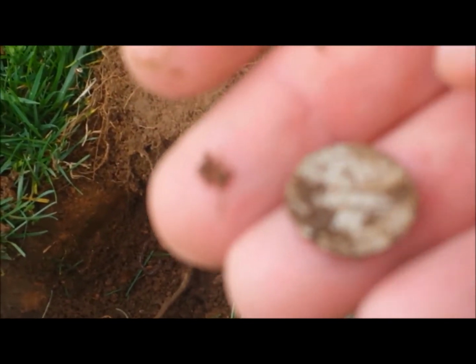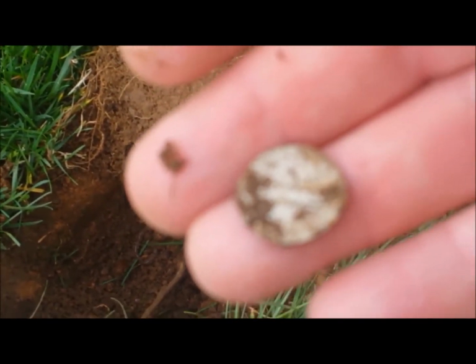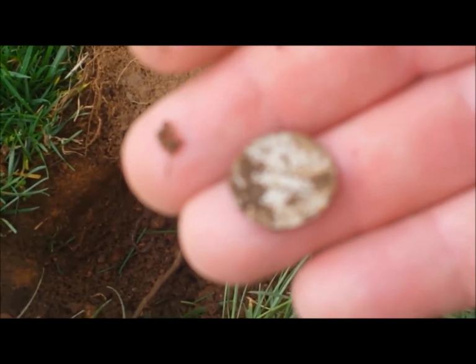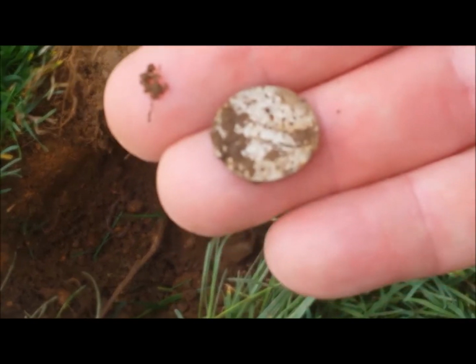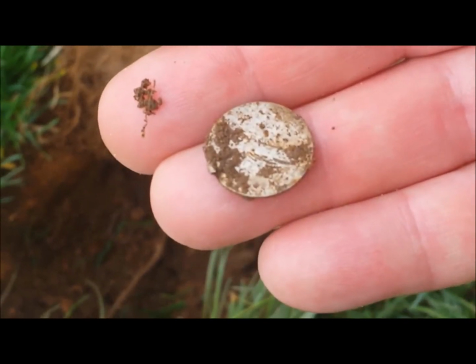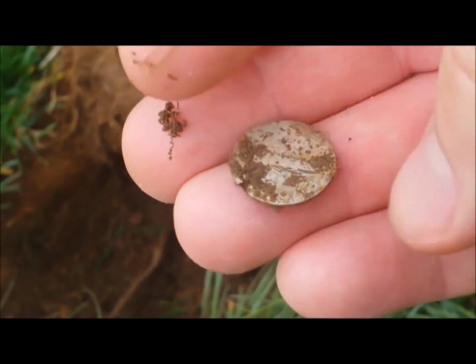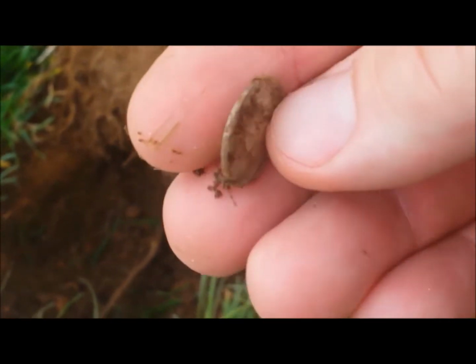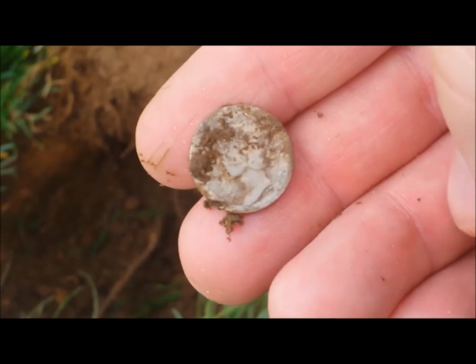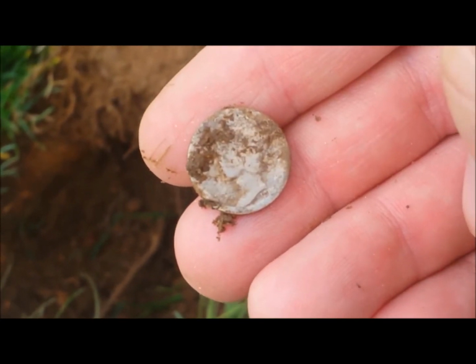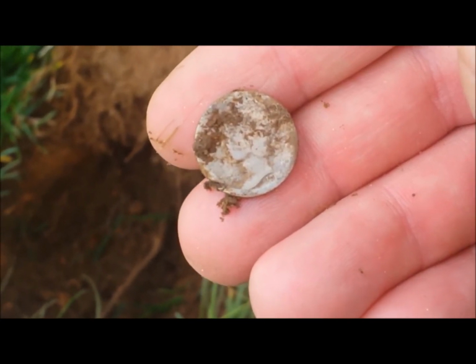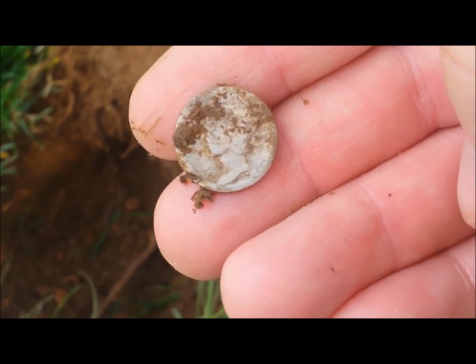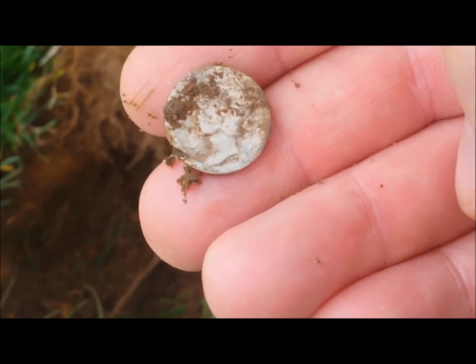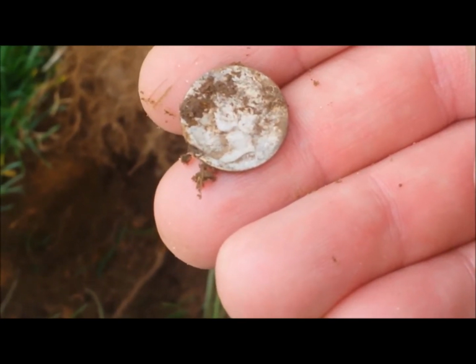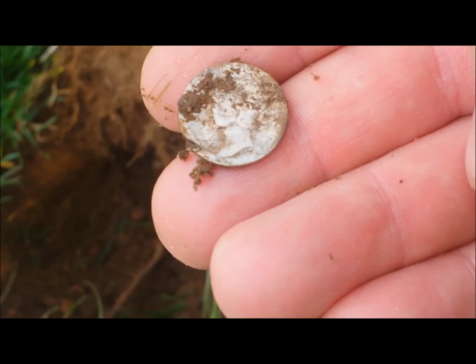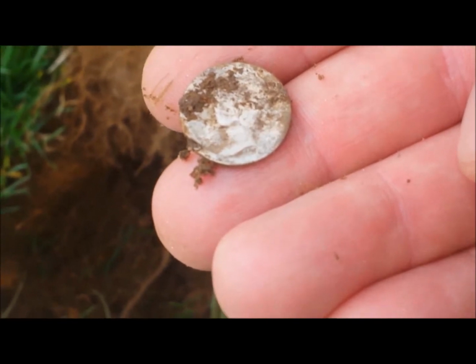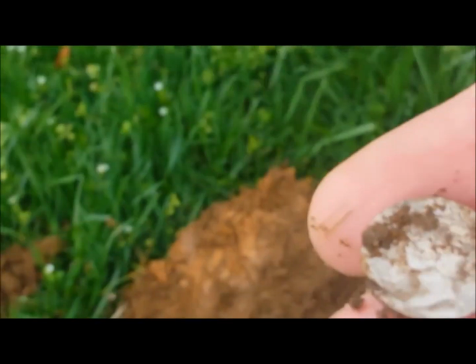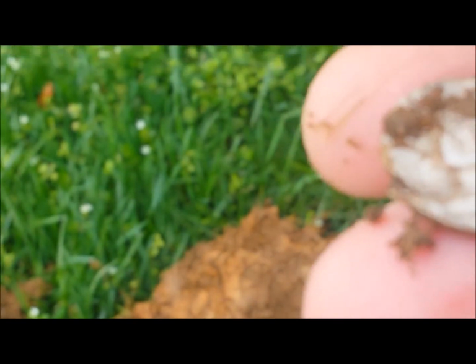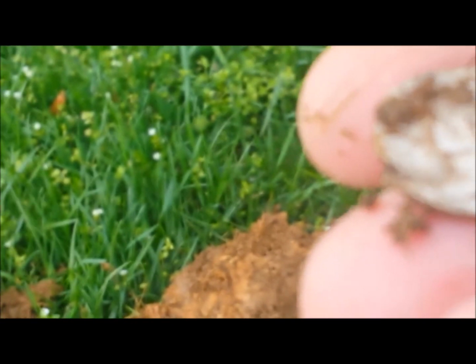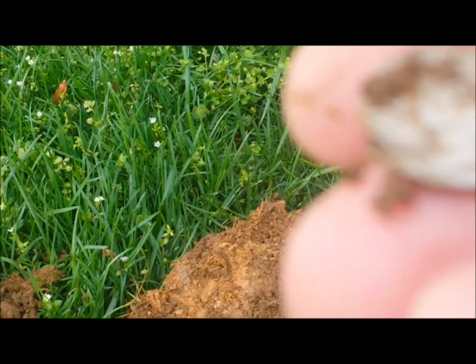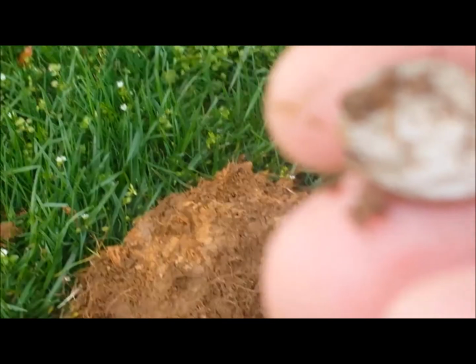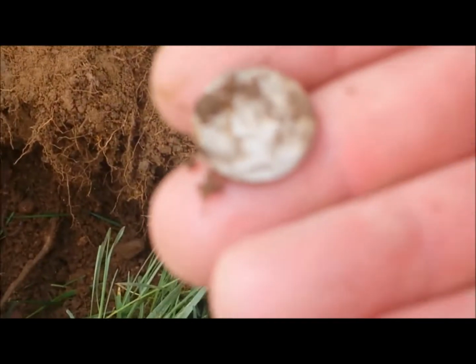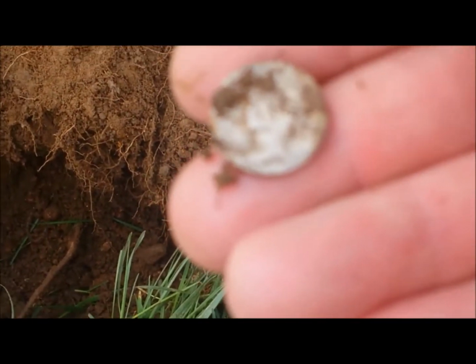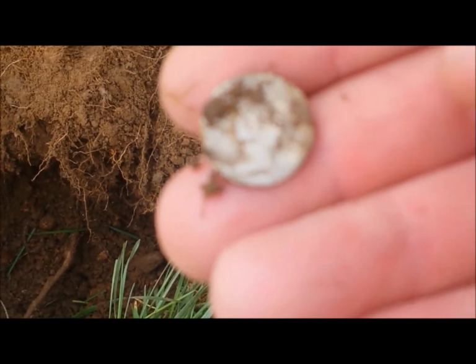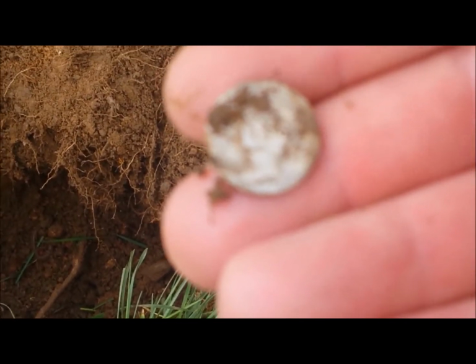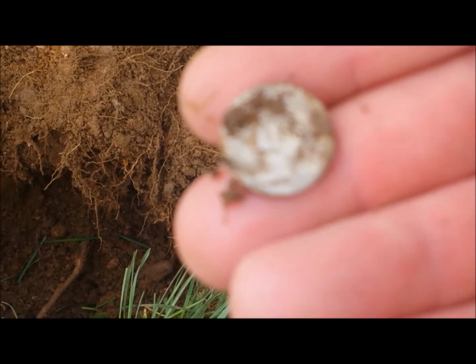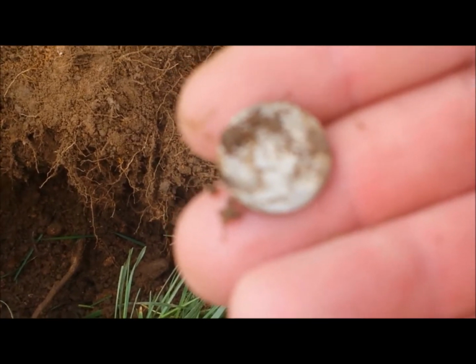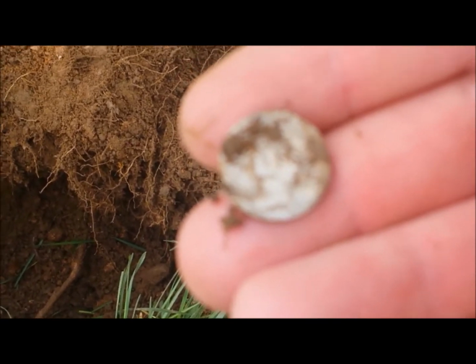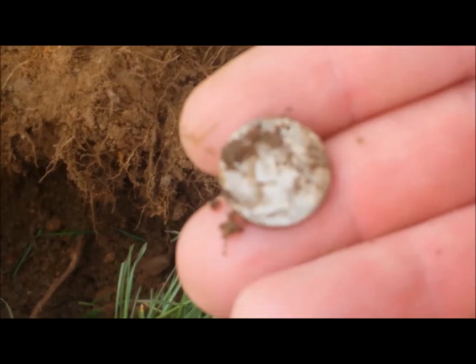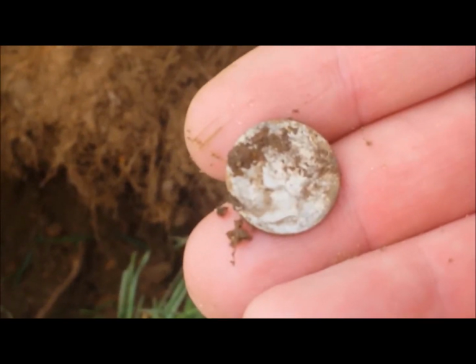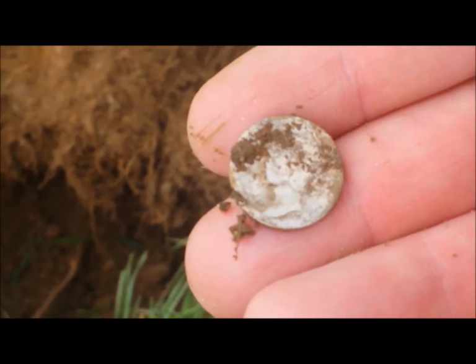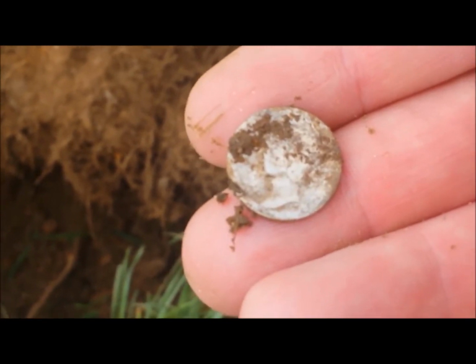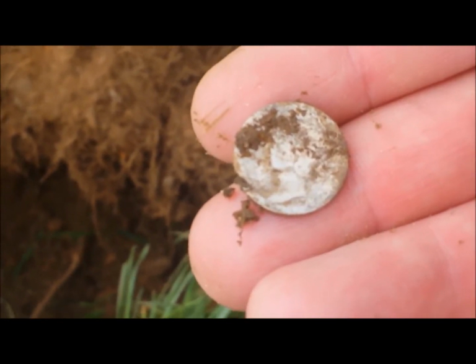Another Merc, there it is. Silver, 41 for the year. It's an early one, it's worn. It's a 19 and a 1, so don't know what else it is, we'll check it out later. Thanks for looking and happy hunting!